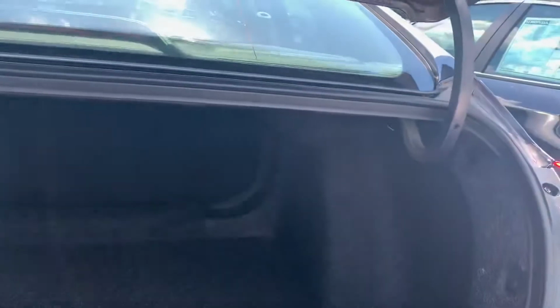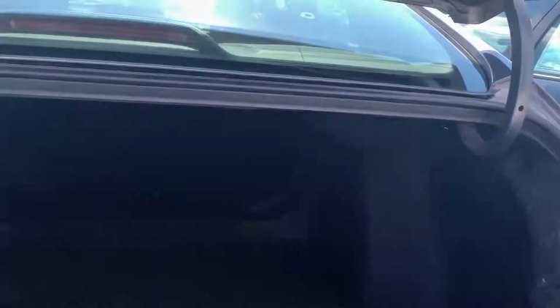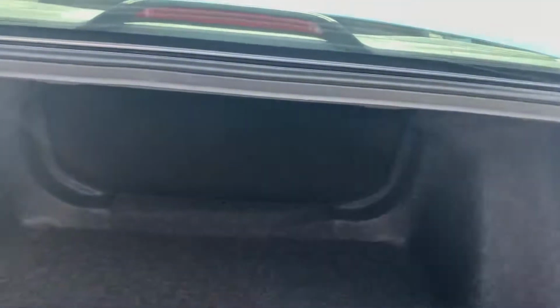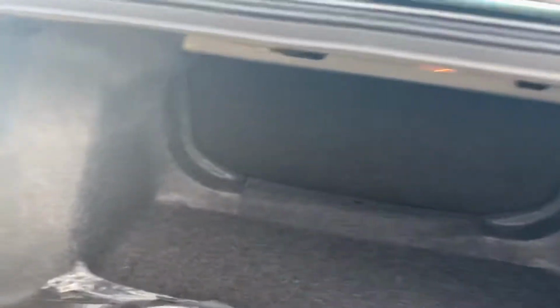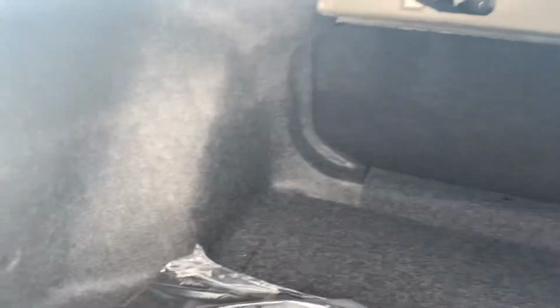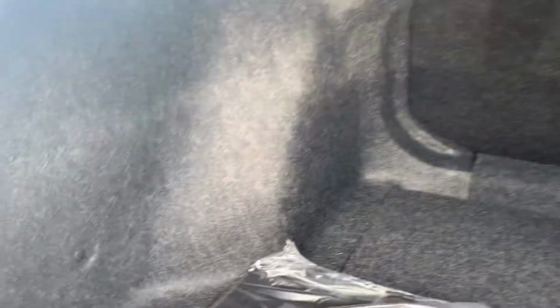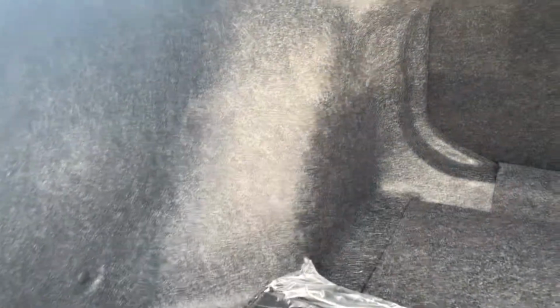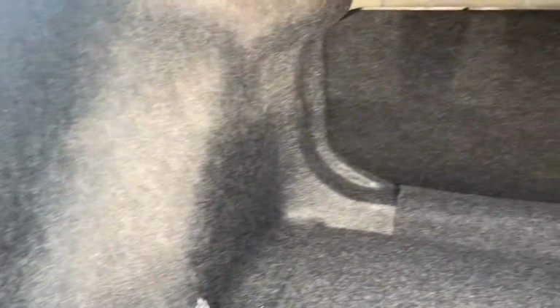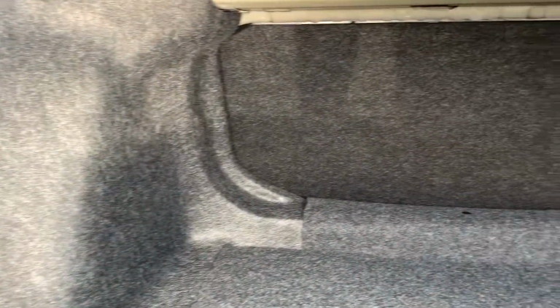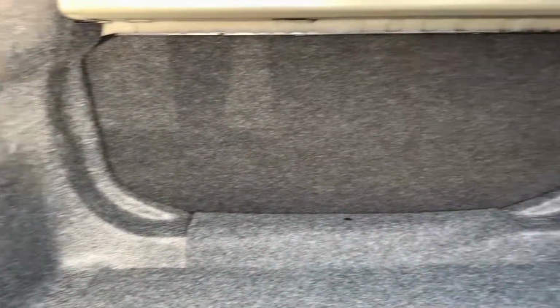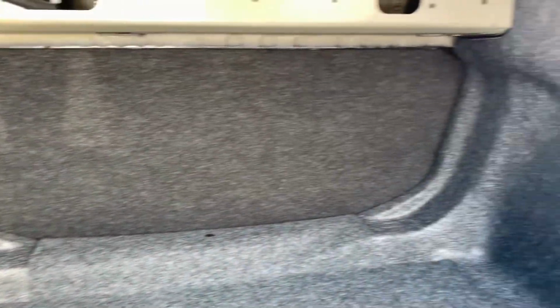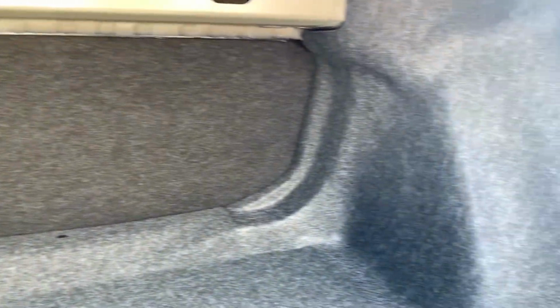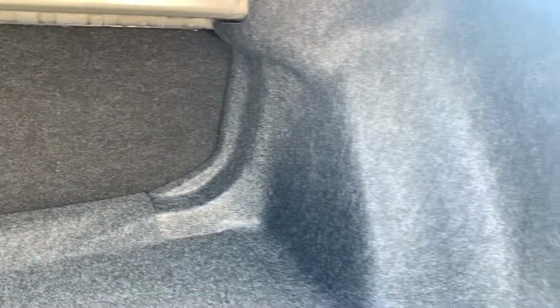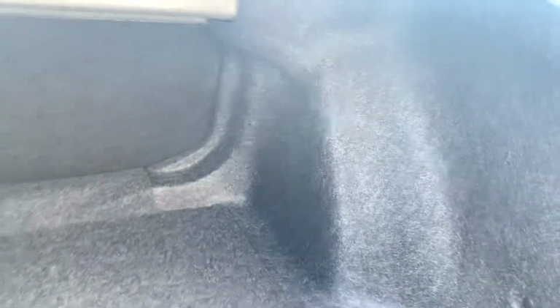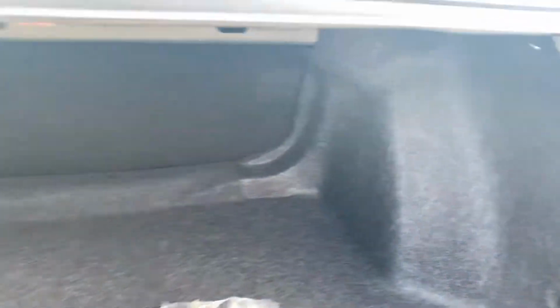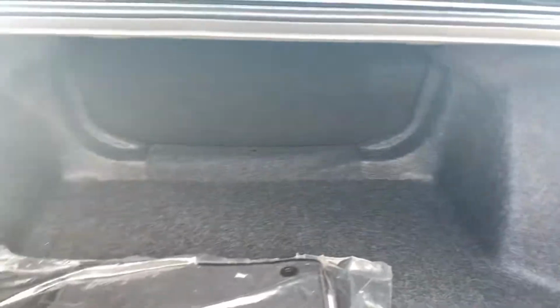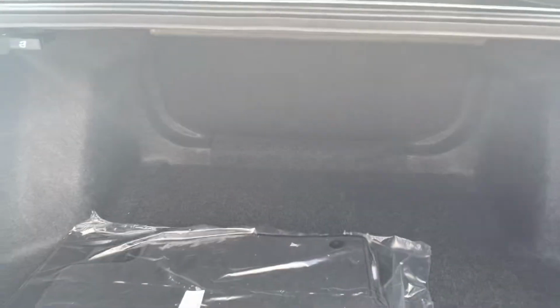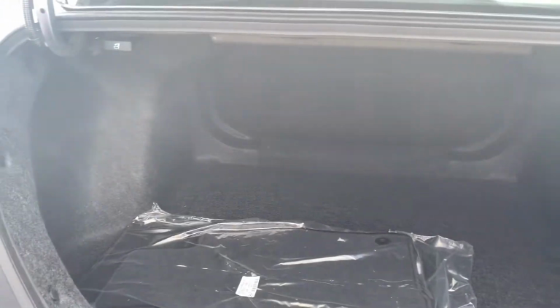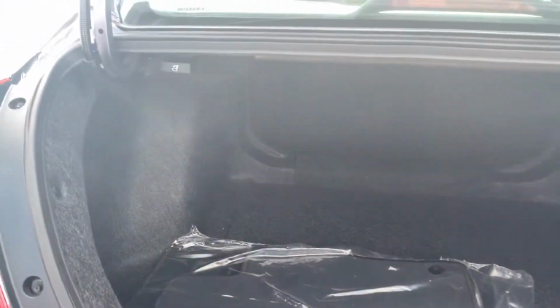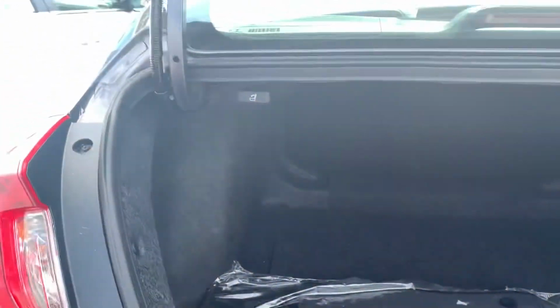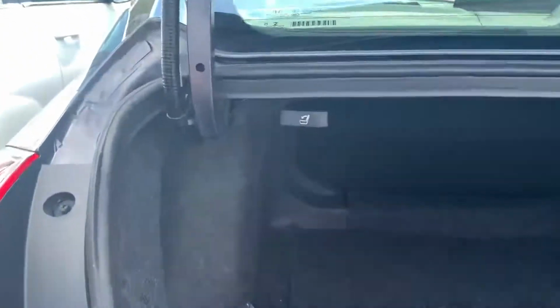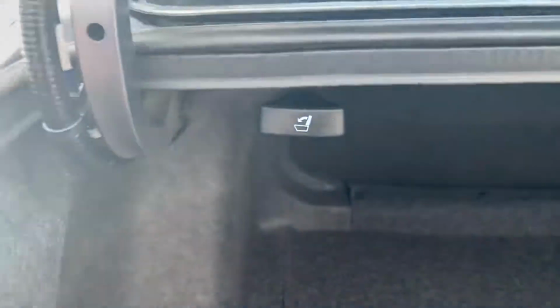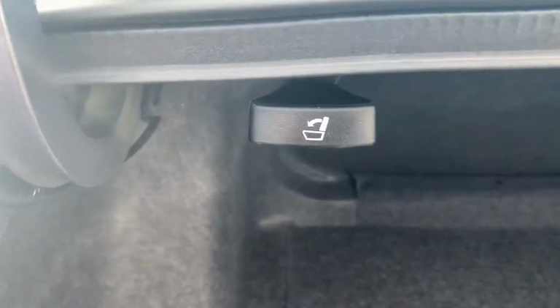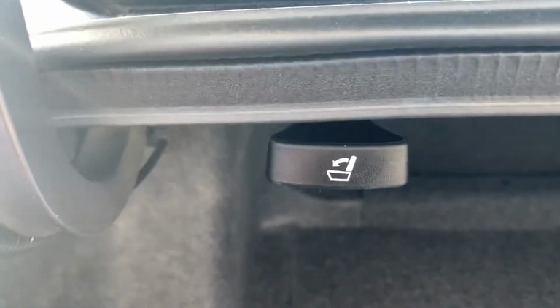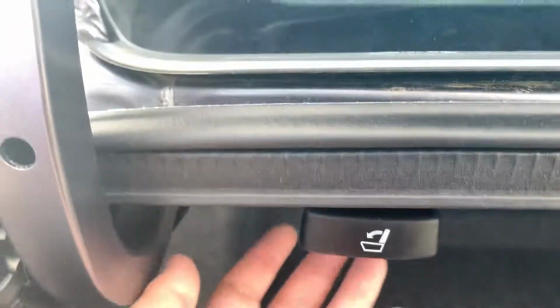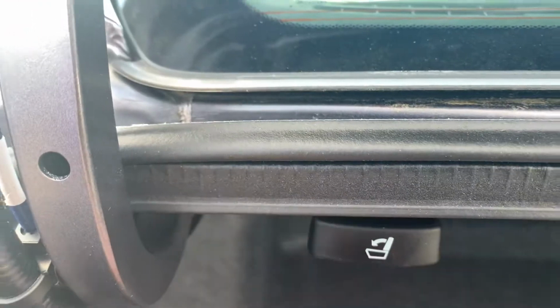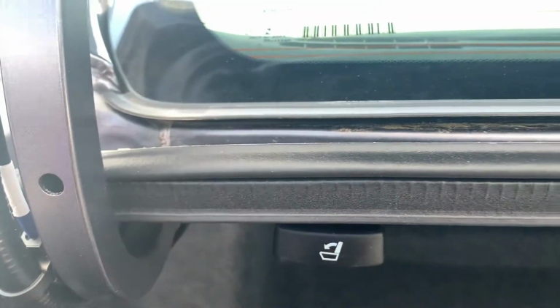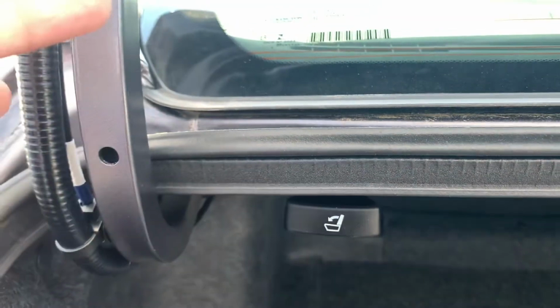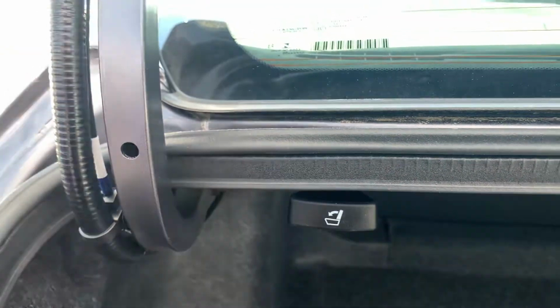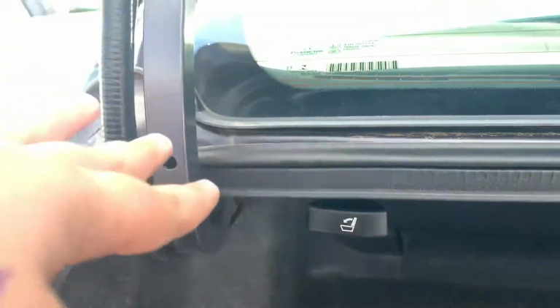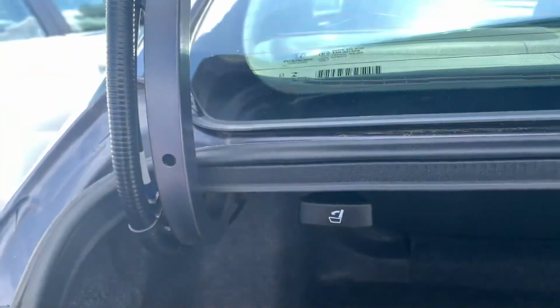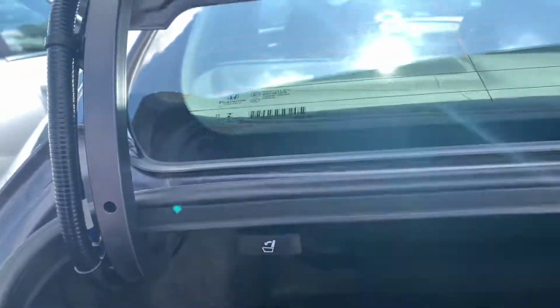So here we are in the trunk space. You do have this very convenient pull in the back. When you pull and go to the back door, your seats will fold right down.